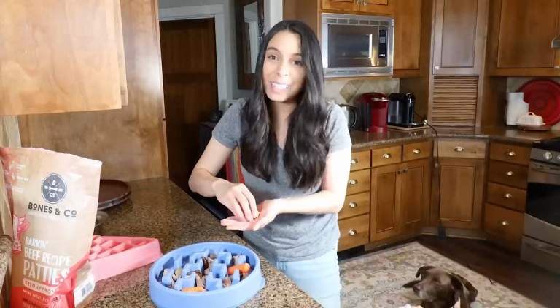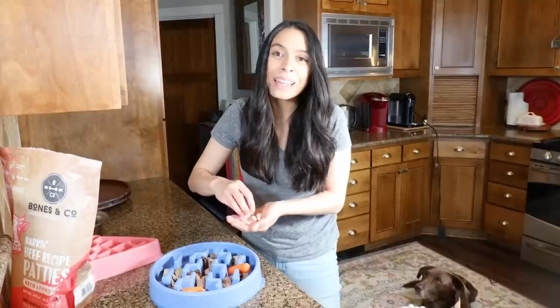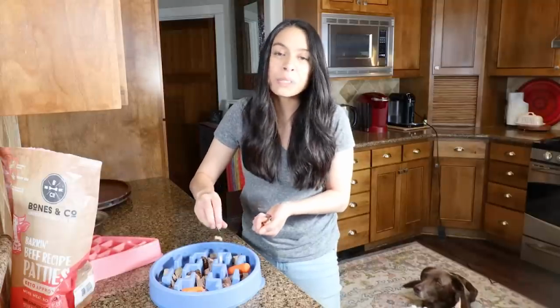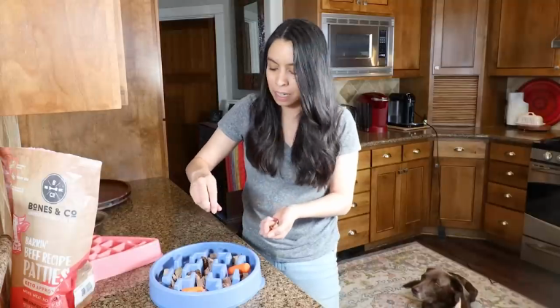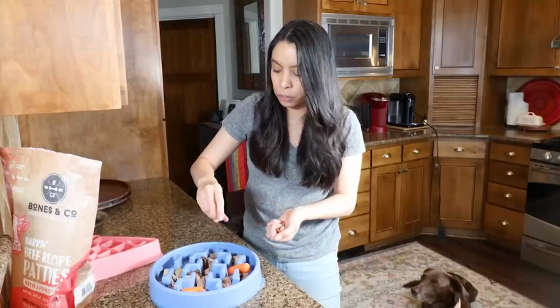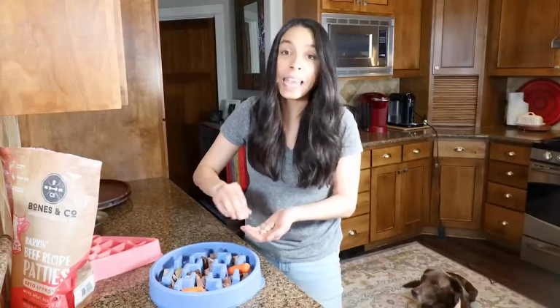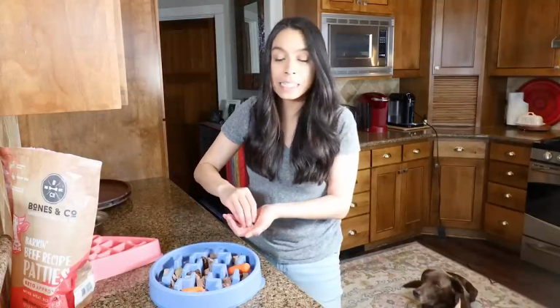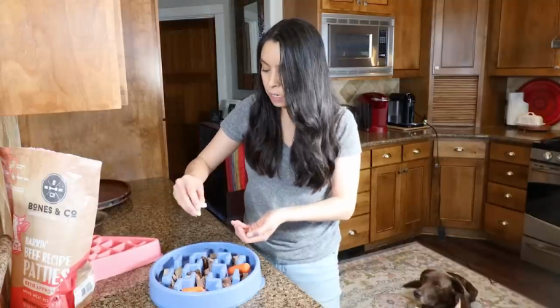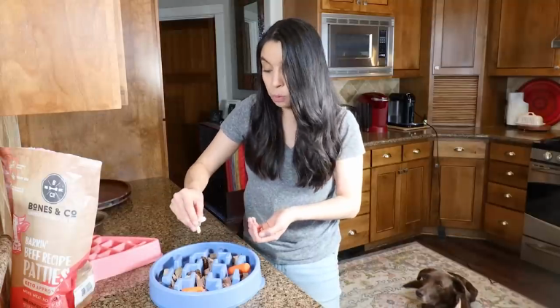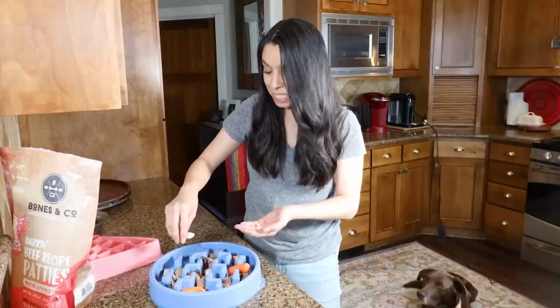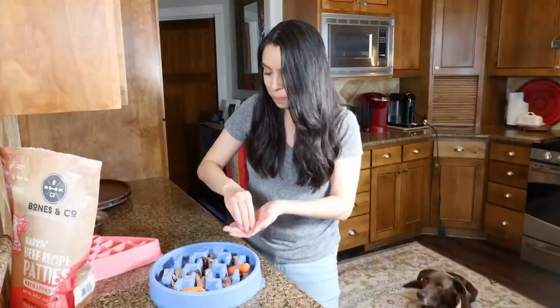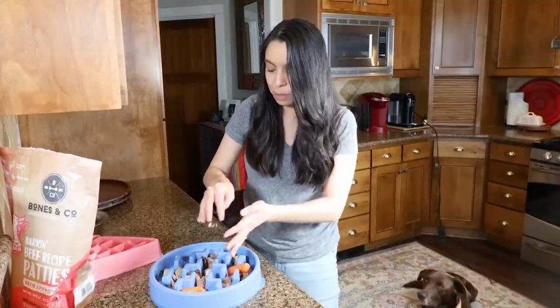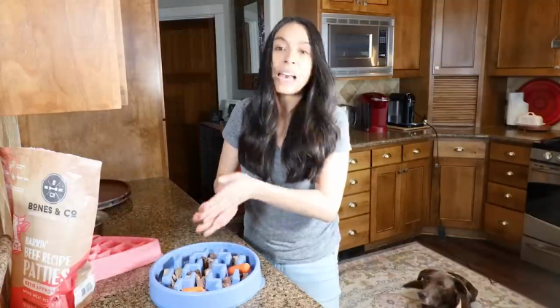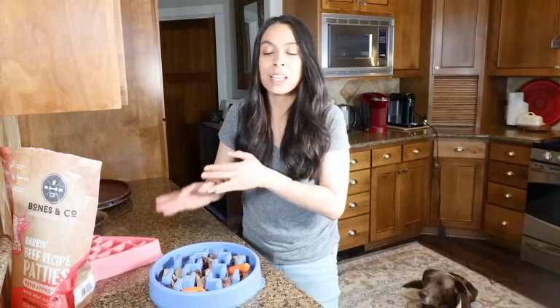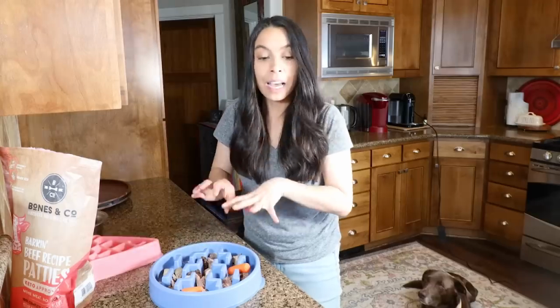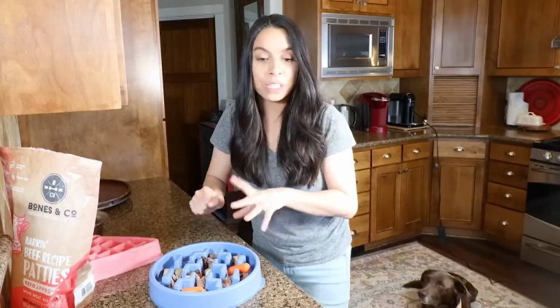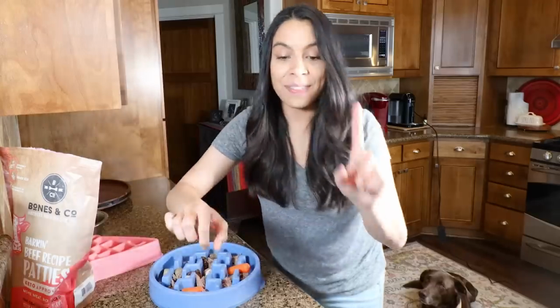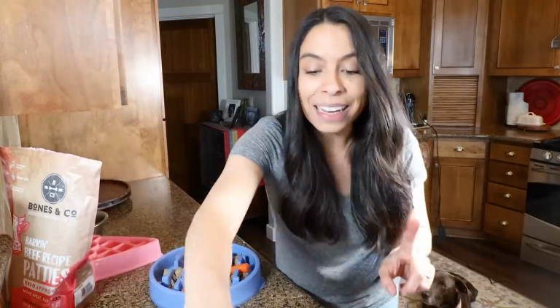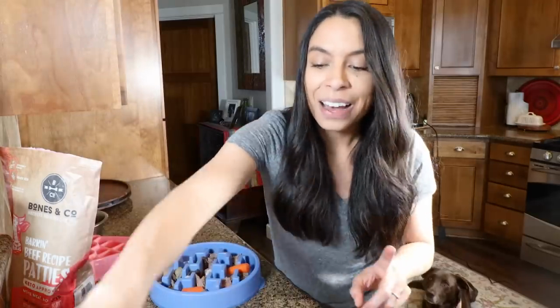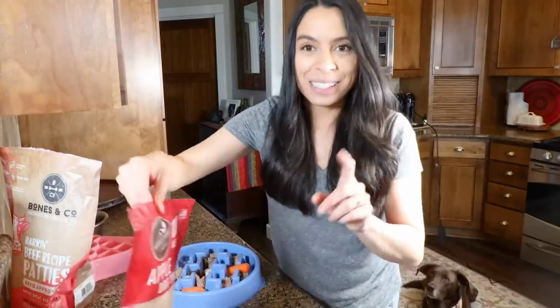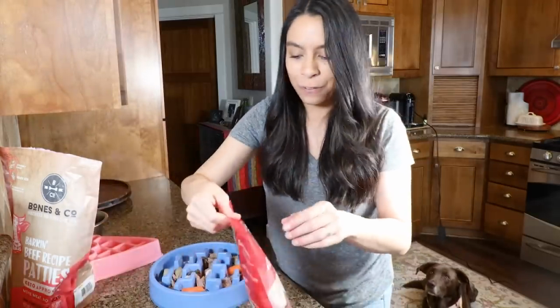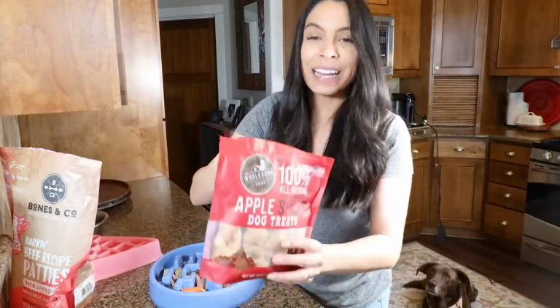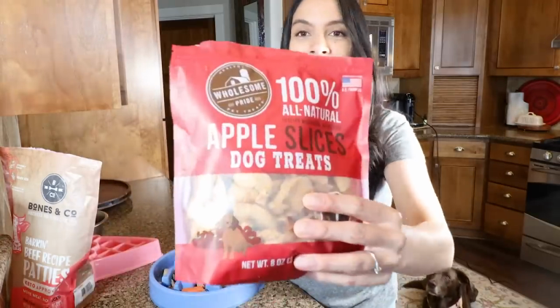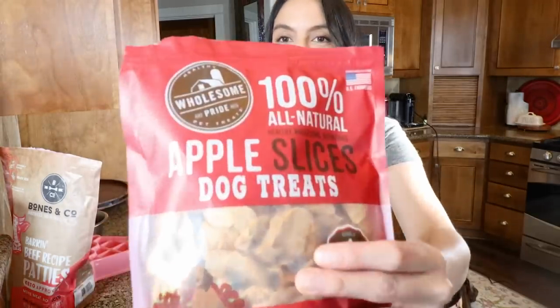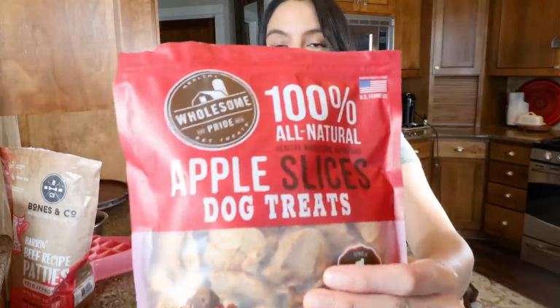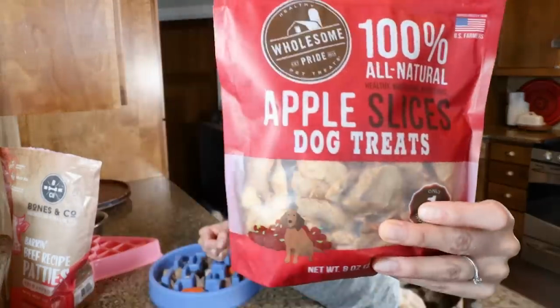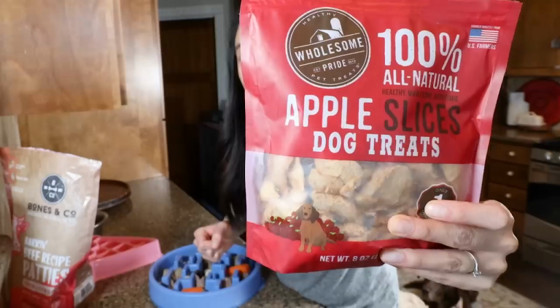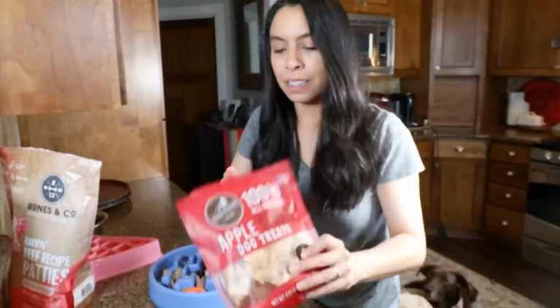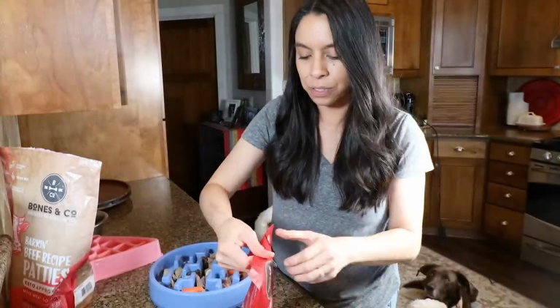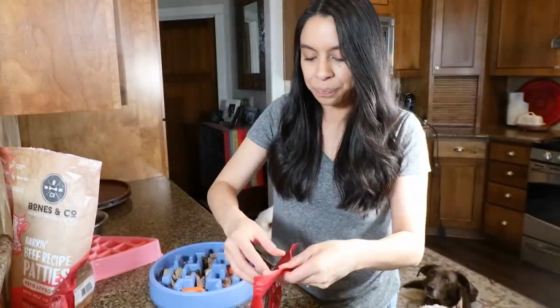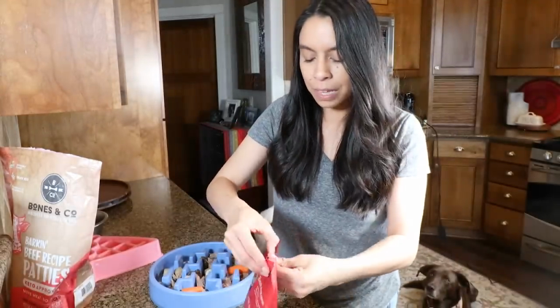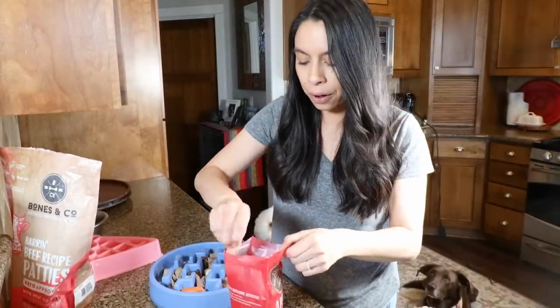These are great training treats, food toppers, and enrichment toy toppers. I love putting a little bit on here — mostly because the dogs love them. It's a little added protein, and my dogs are very active, especially when we're all together, so that is an awesome addition.